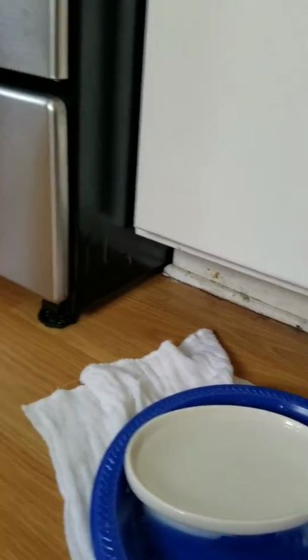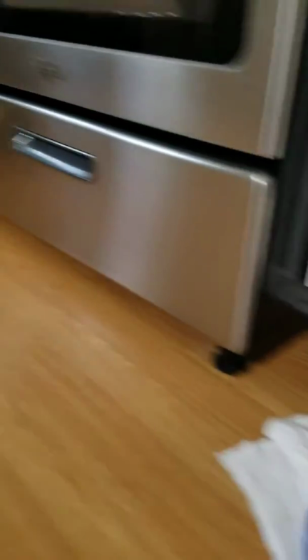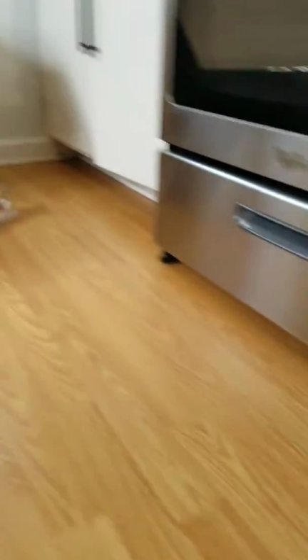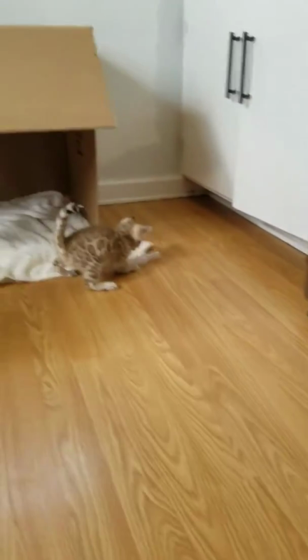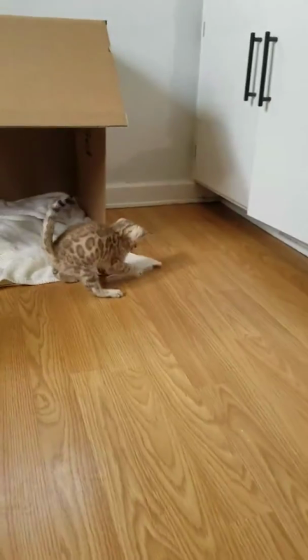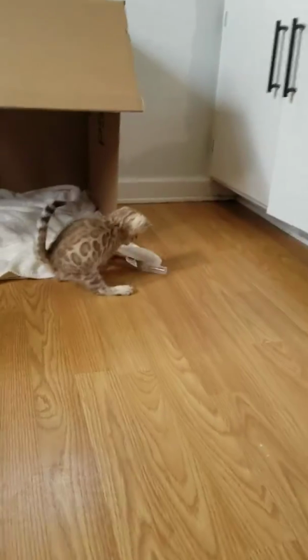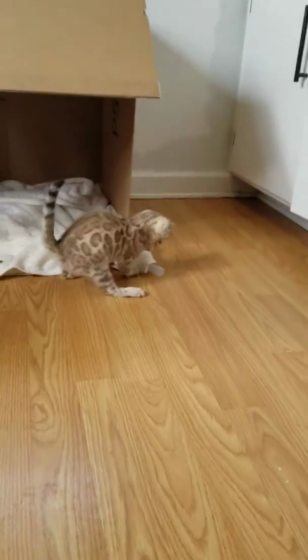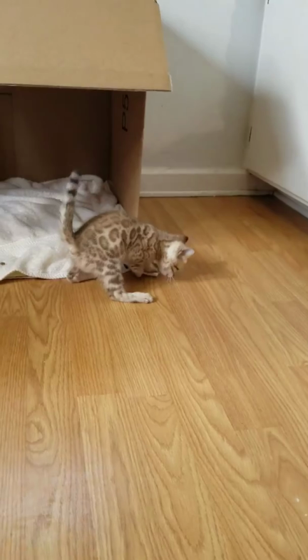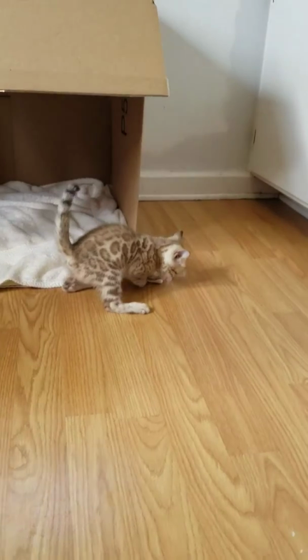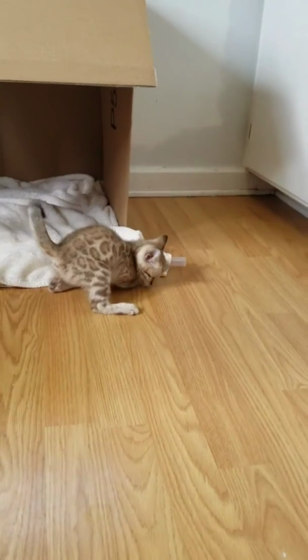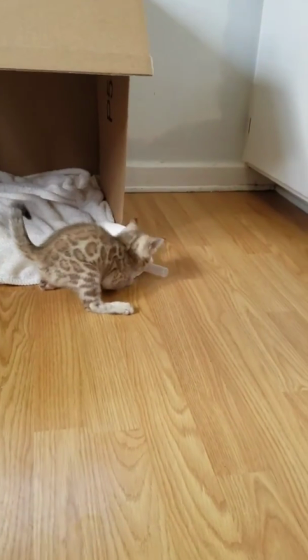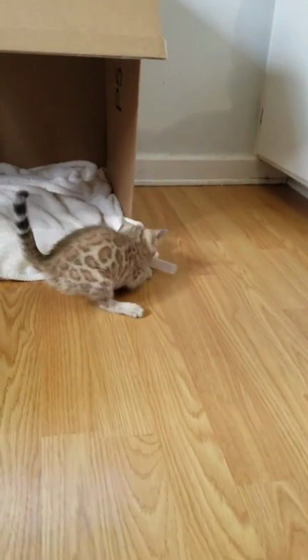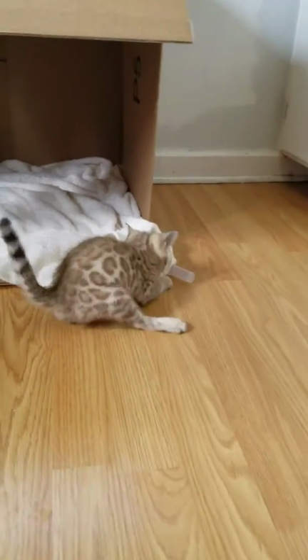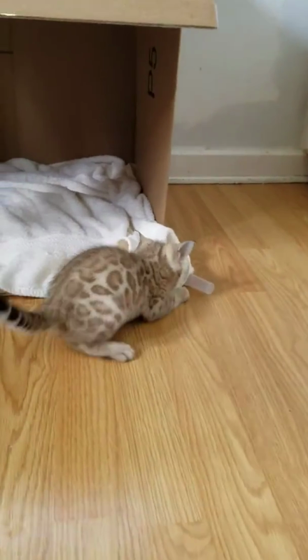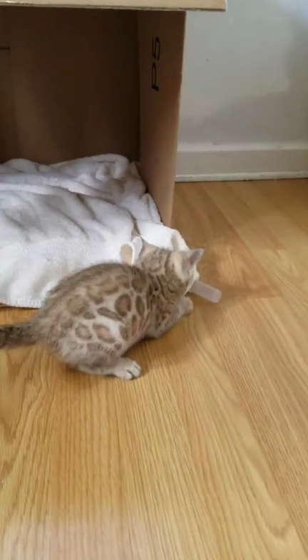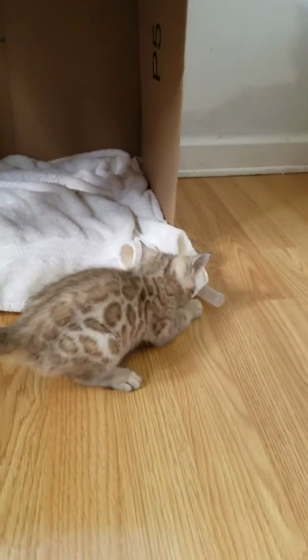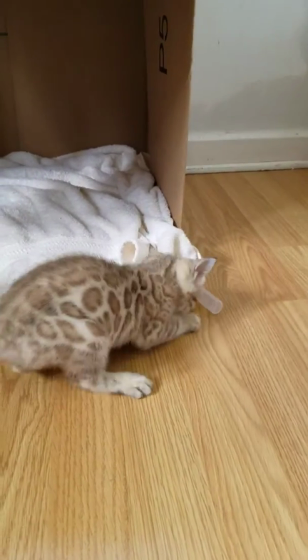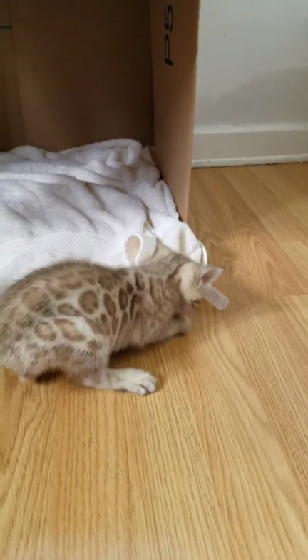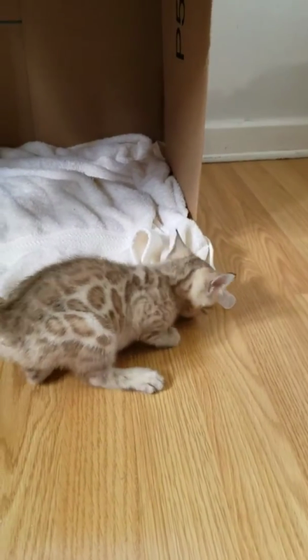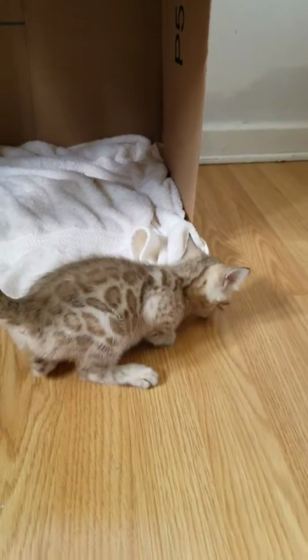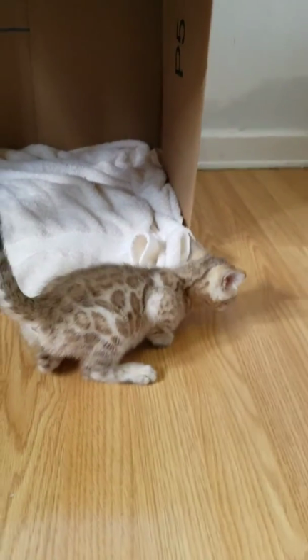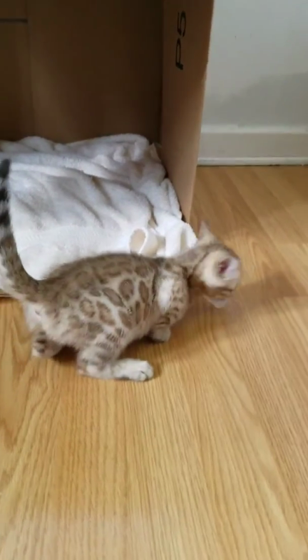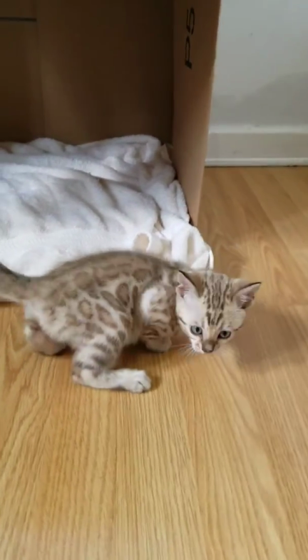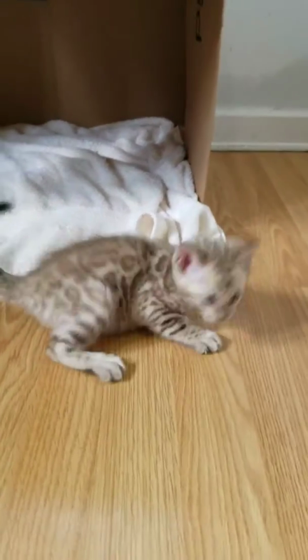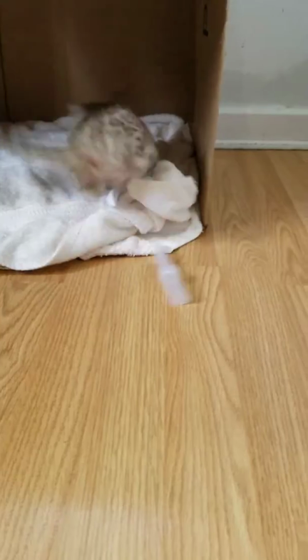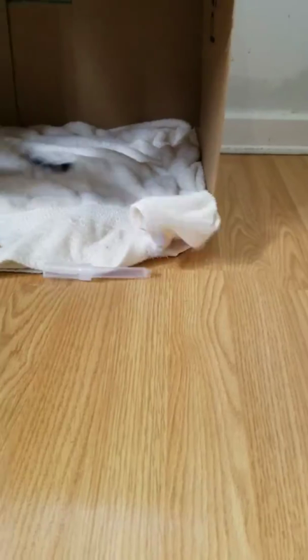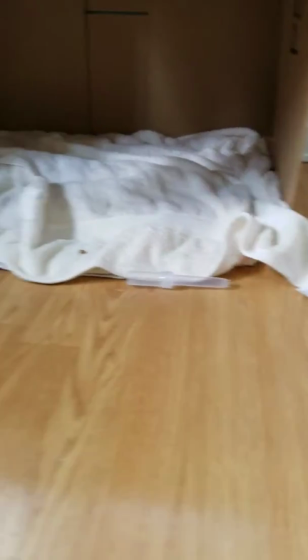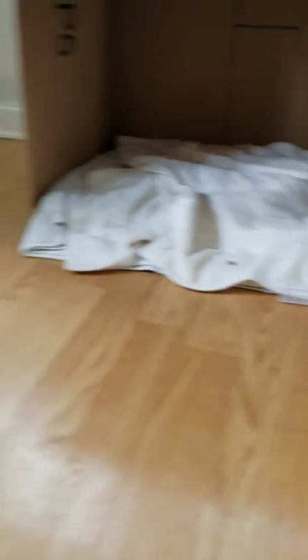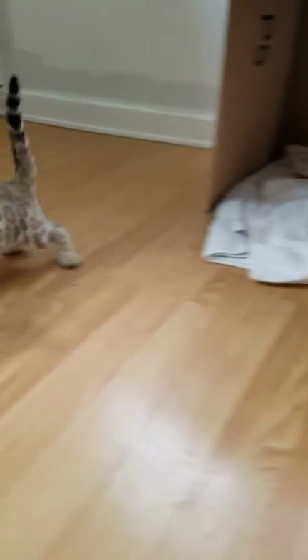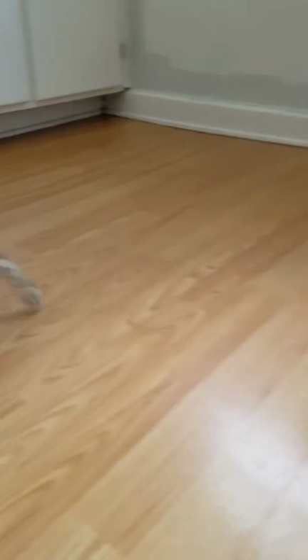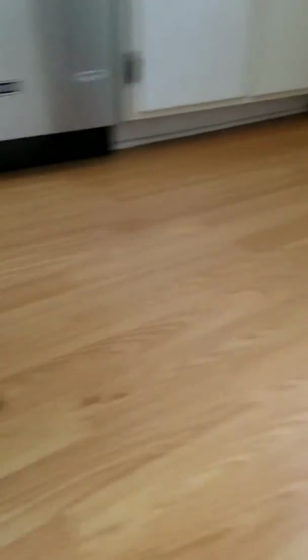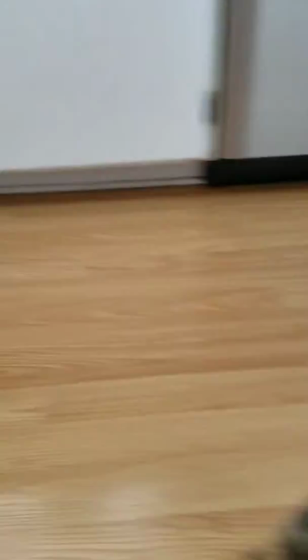And this one is a girl. And they are very hyper right now.